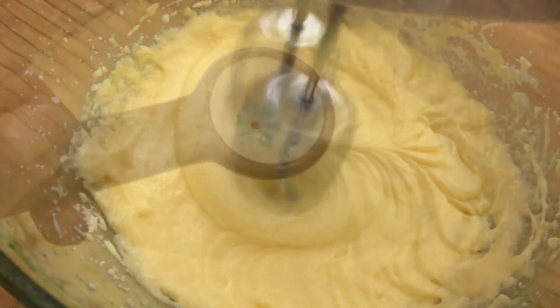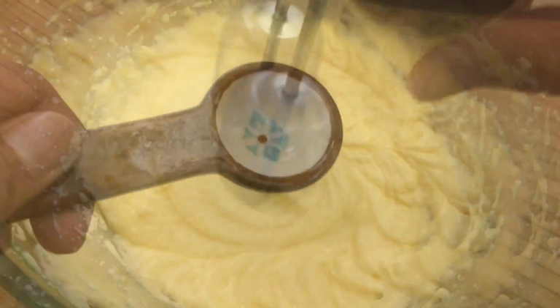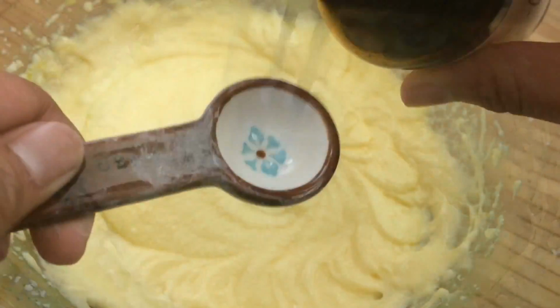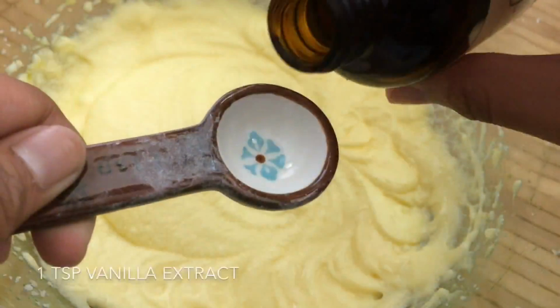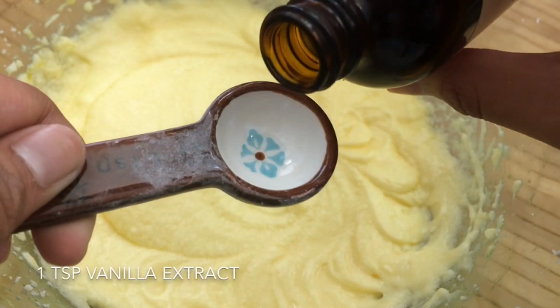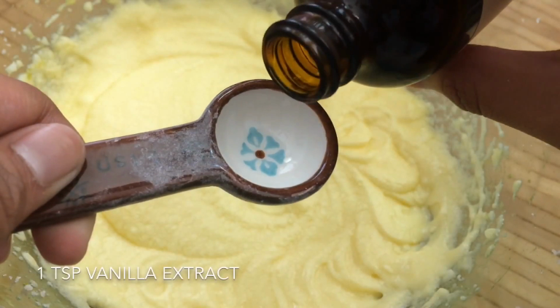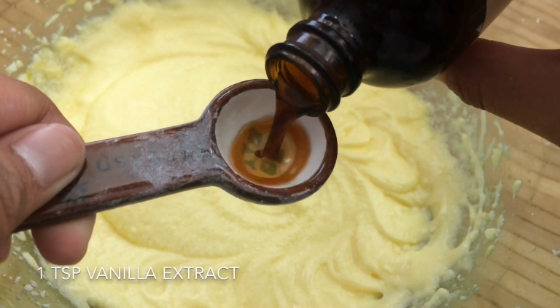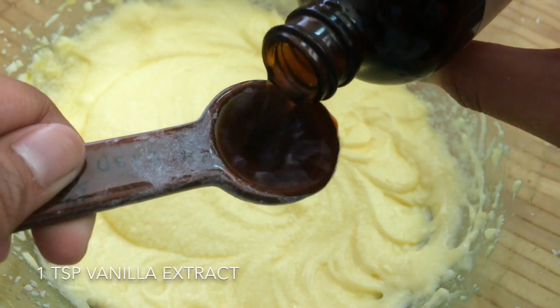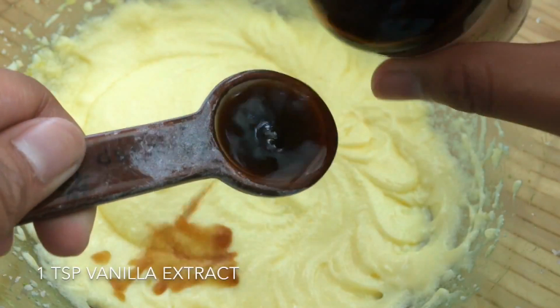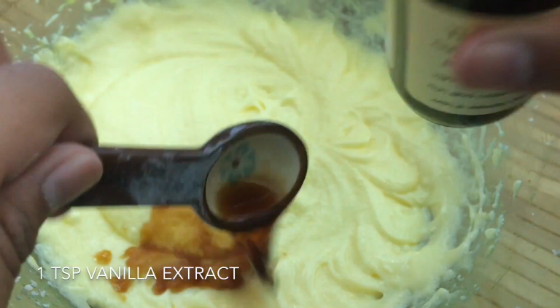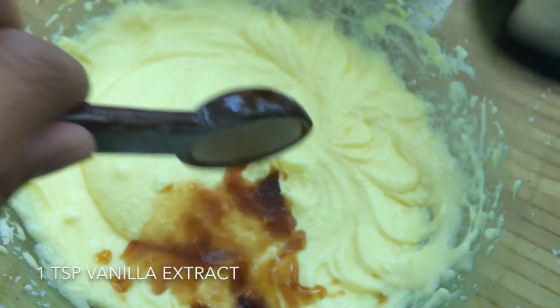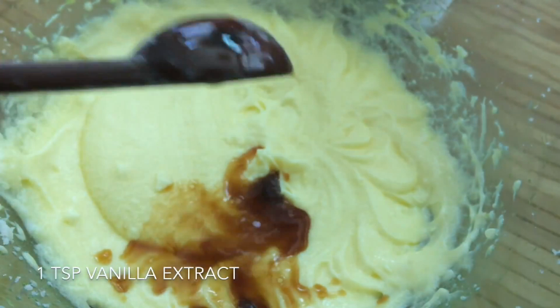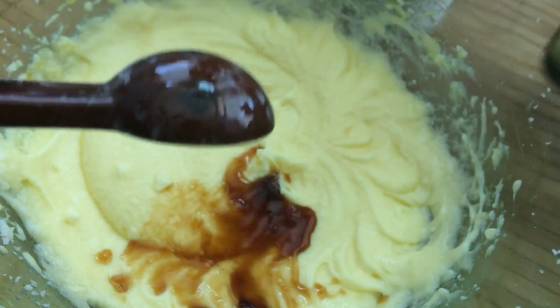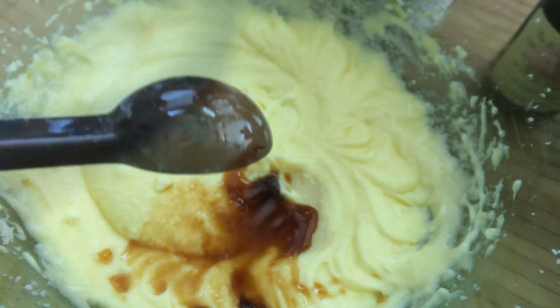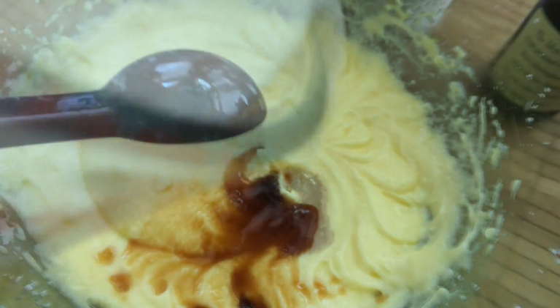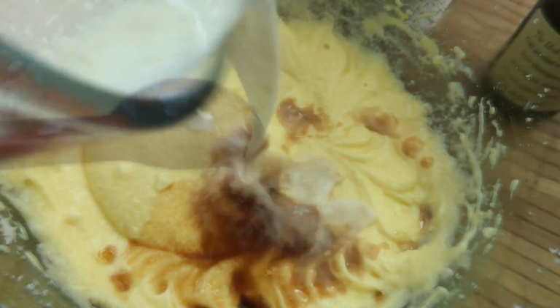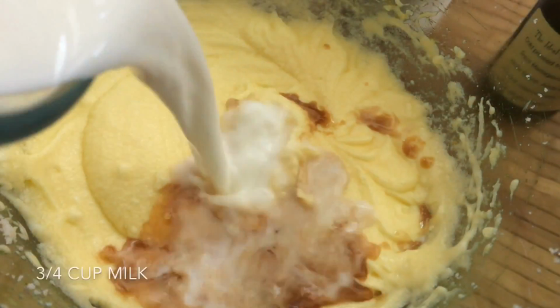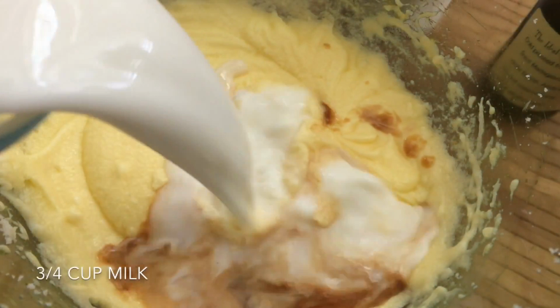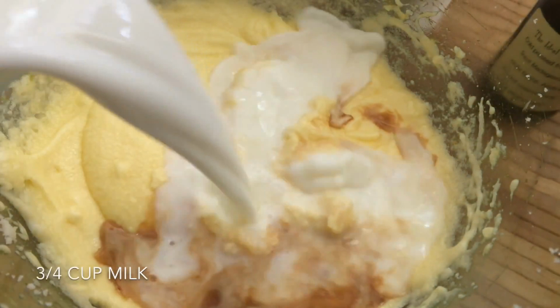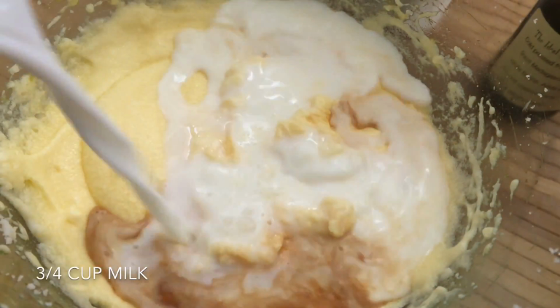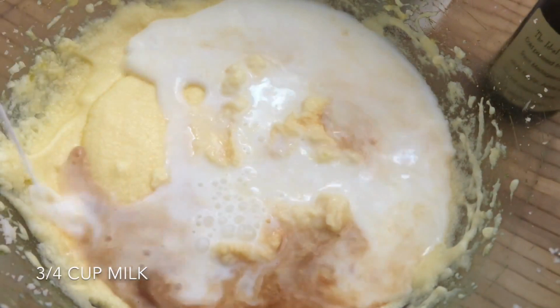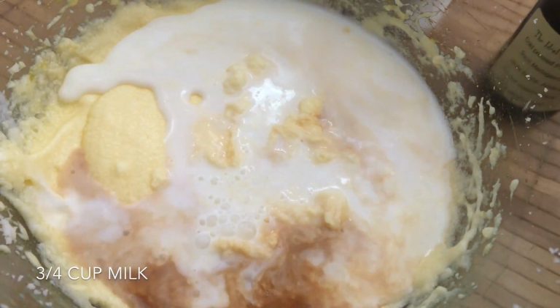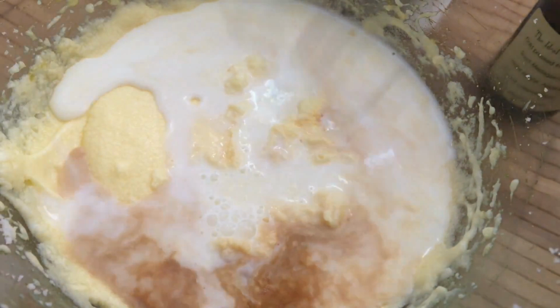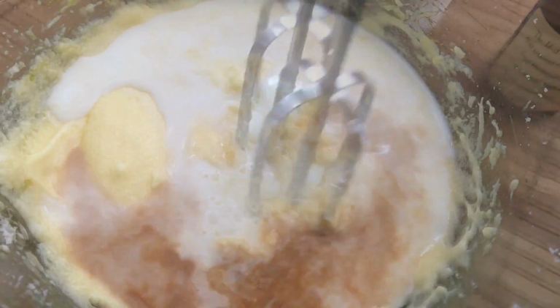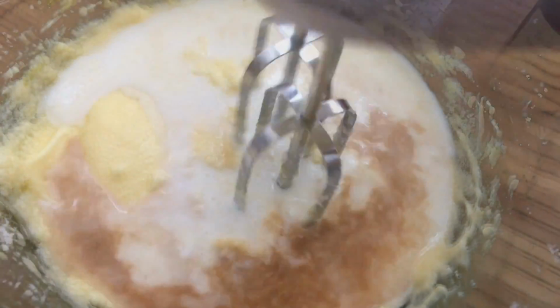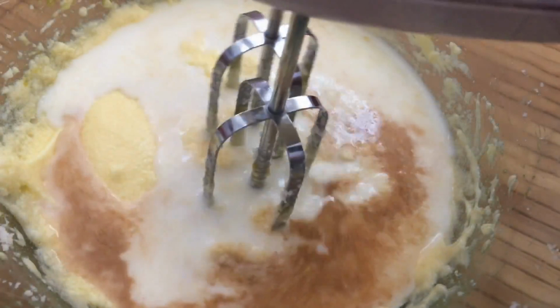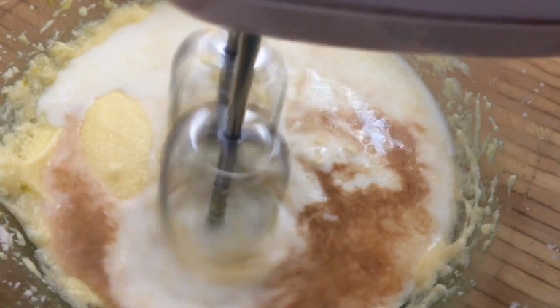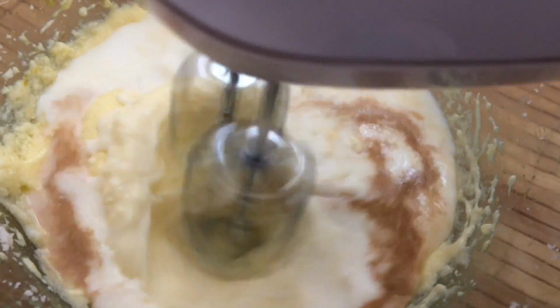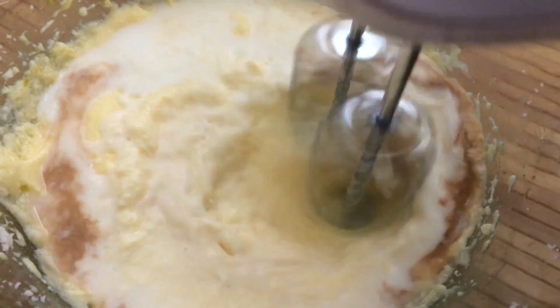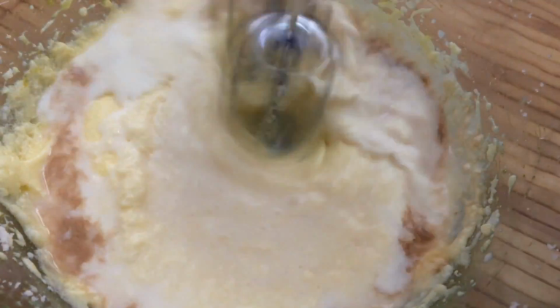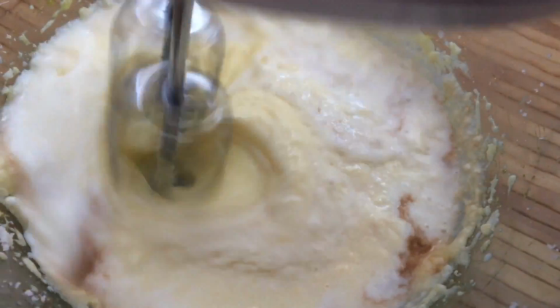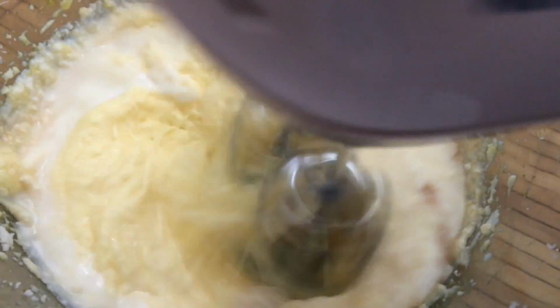We're also going to add in one teaspoon of vanilla extract along with three quarters of a cup of milk. And you just want to mix this all together again.